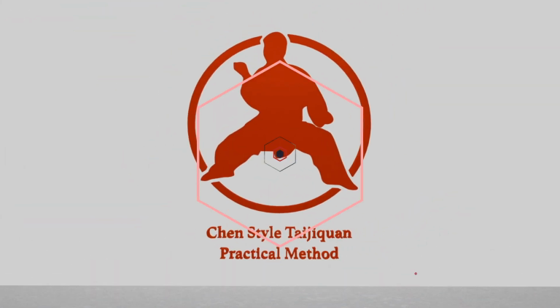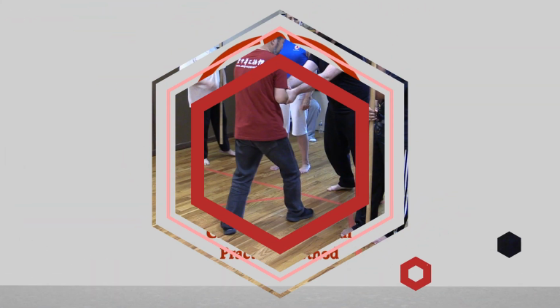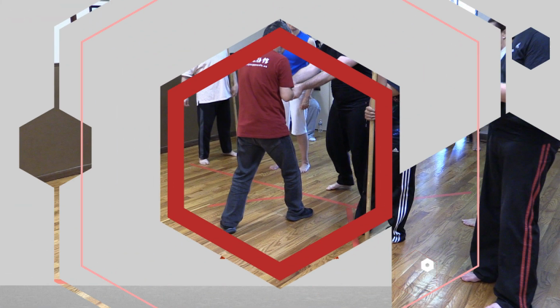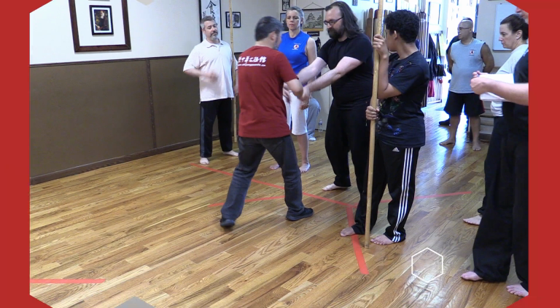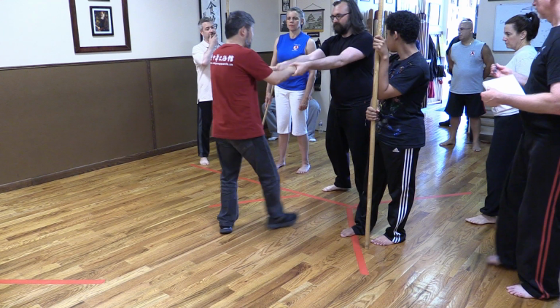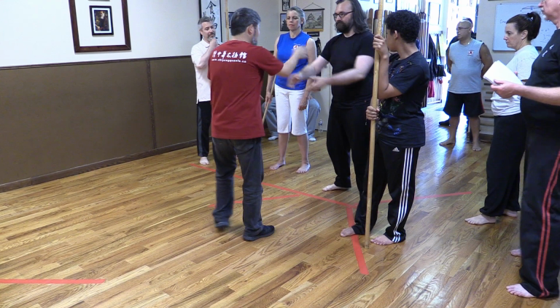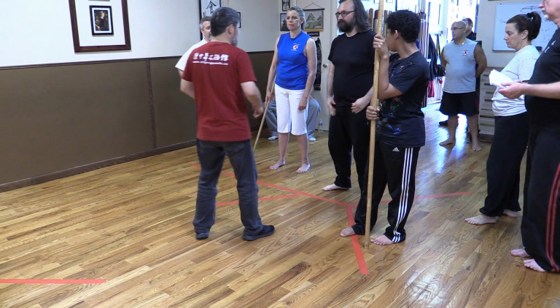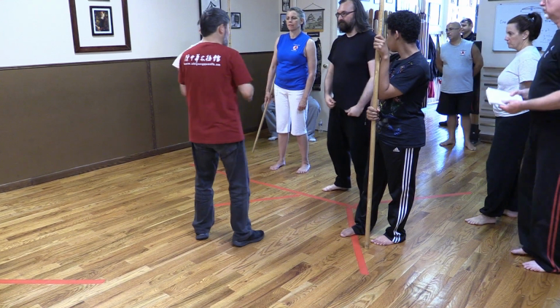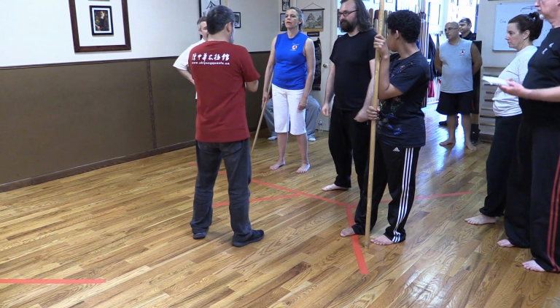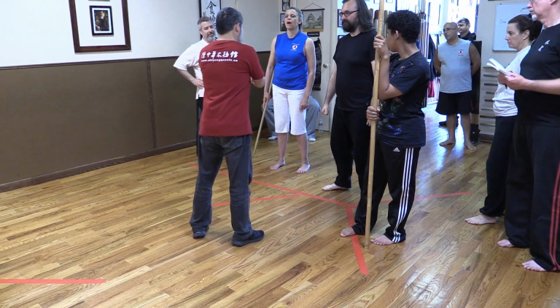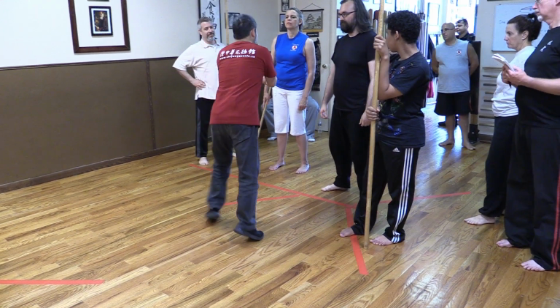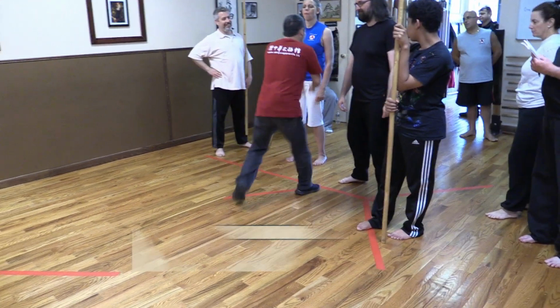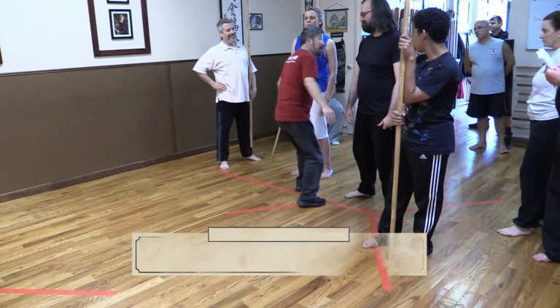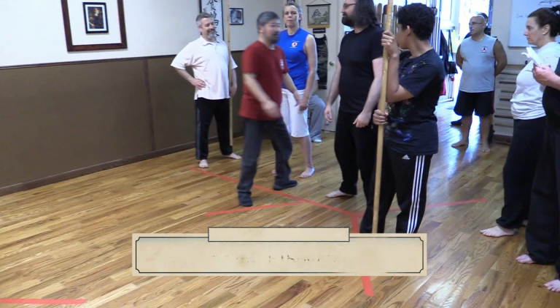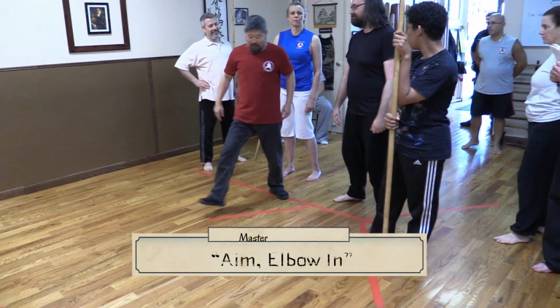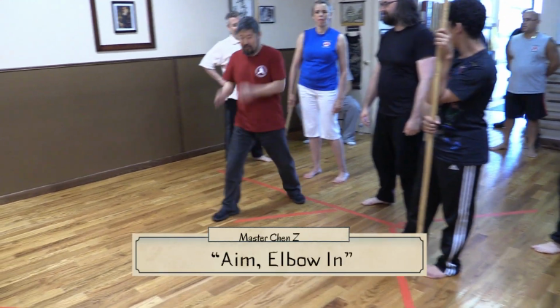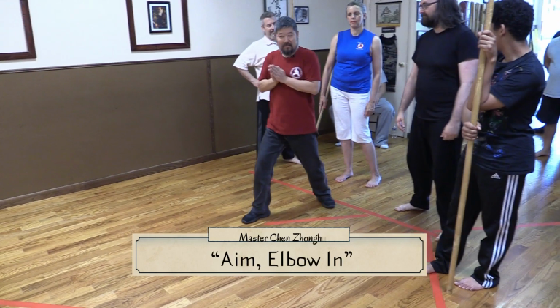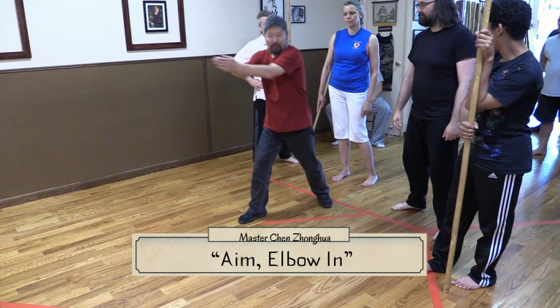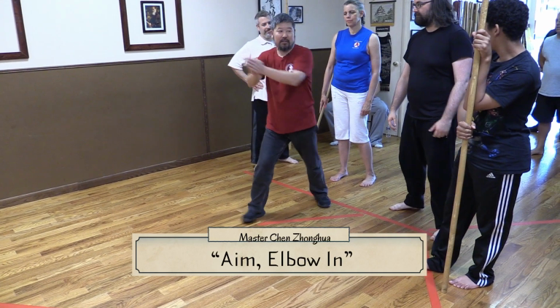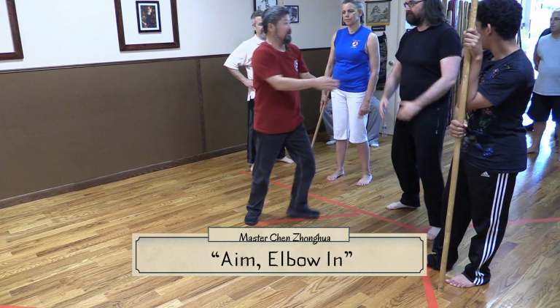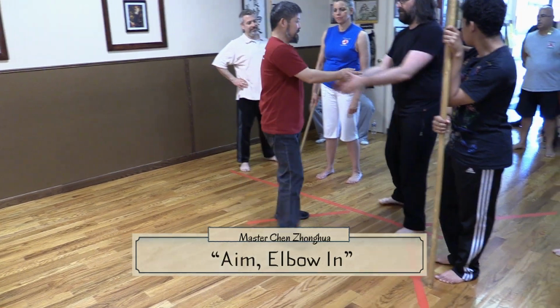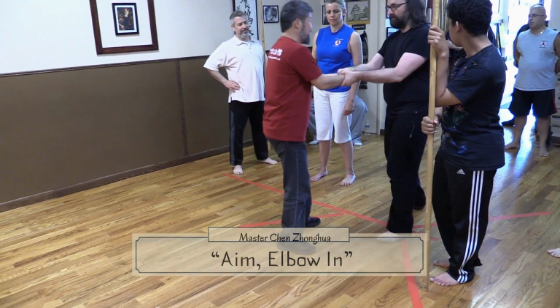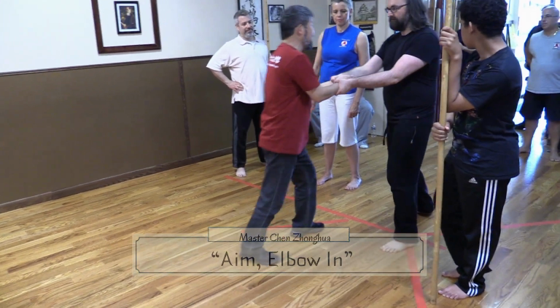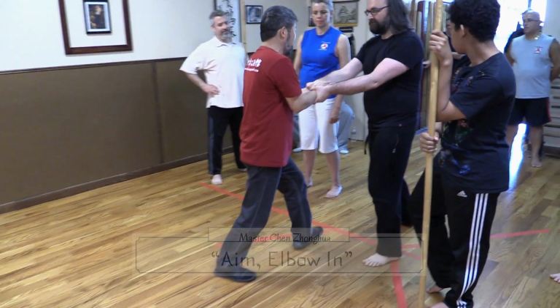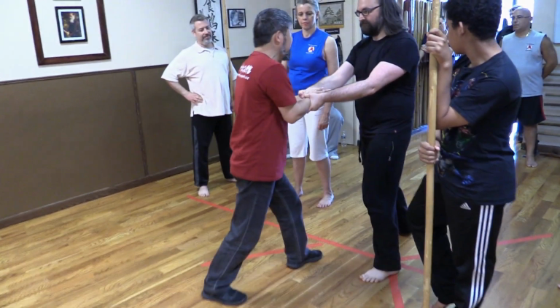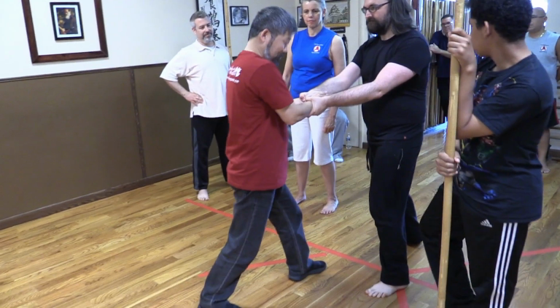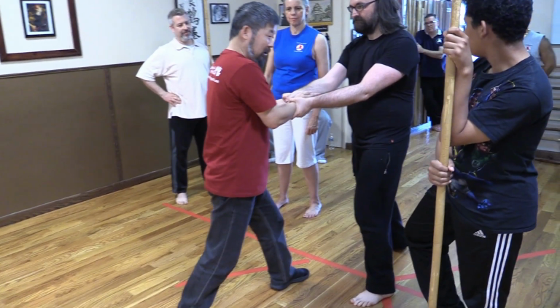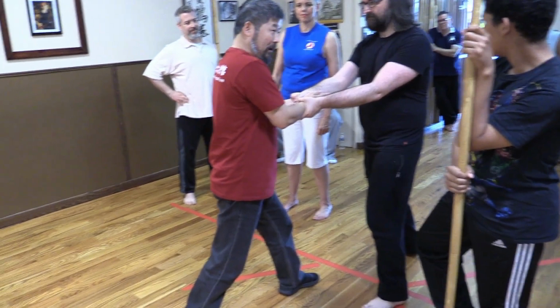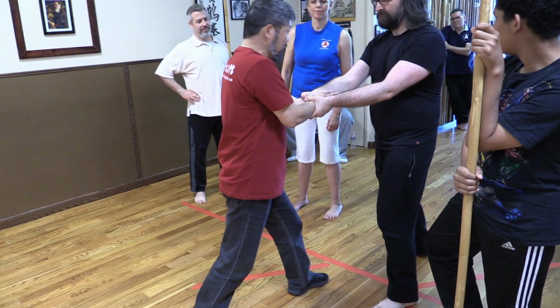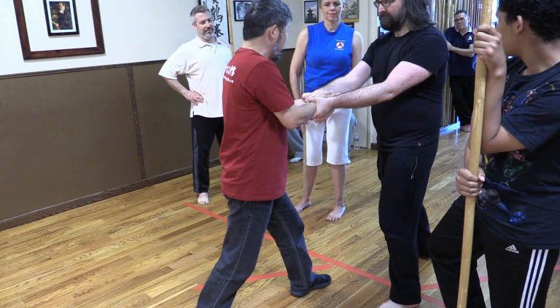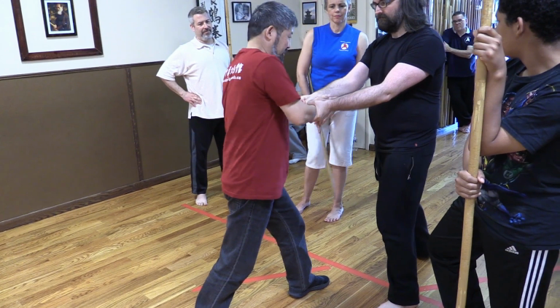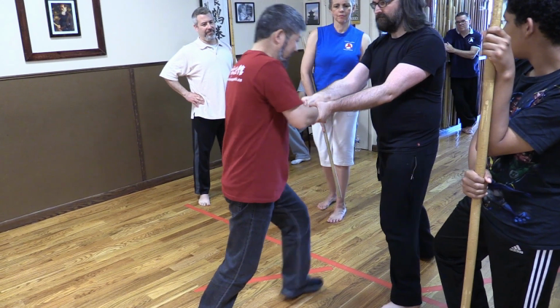No, don't stand parallel — you're not a martial artist if you do that. Watch: one foot in front. Push like this. Yeah, yeah, so now if I'm not doing that, watch — I'm fighting.